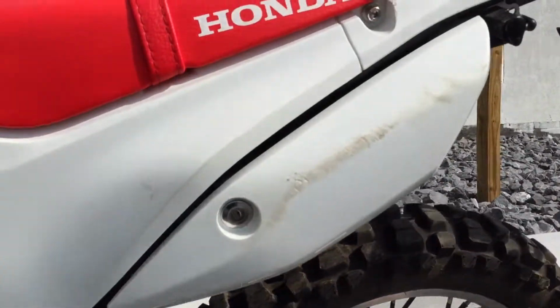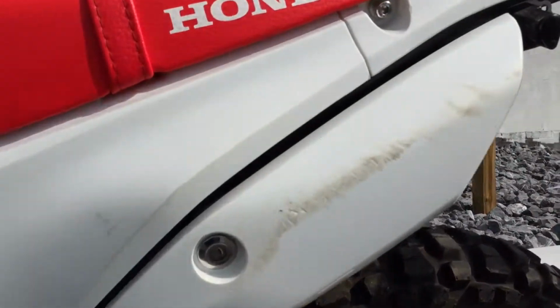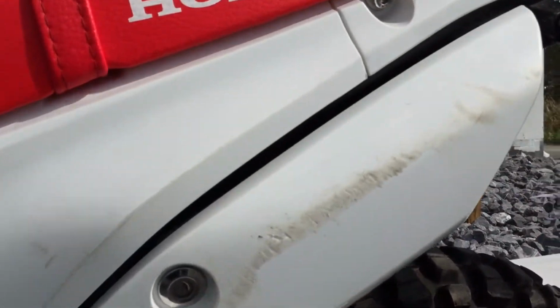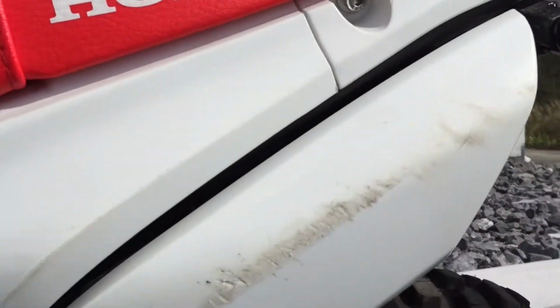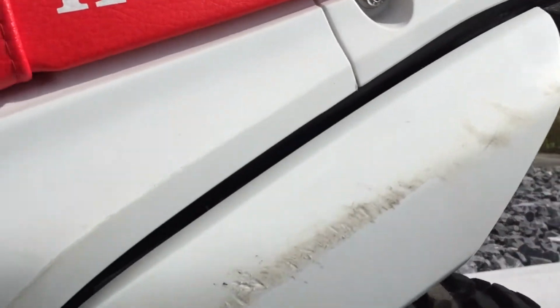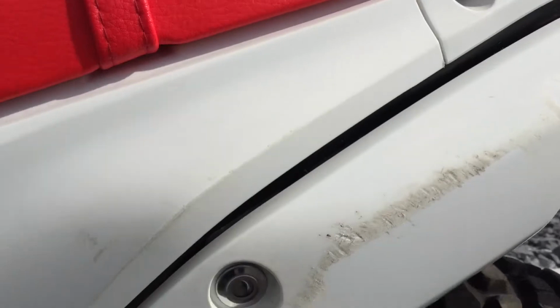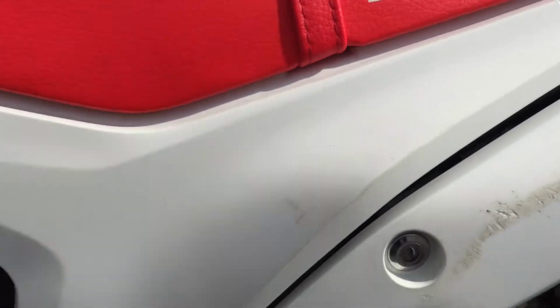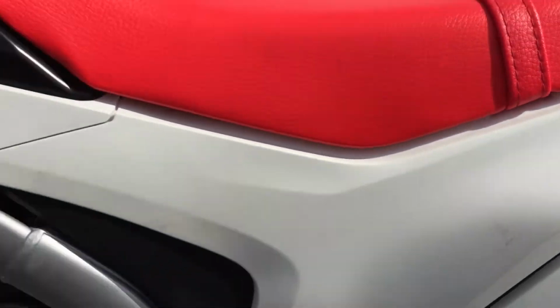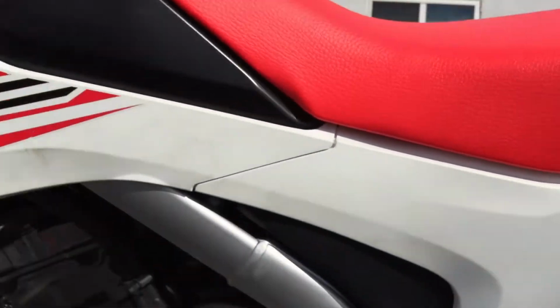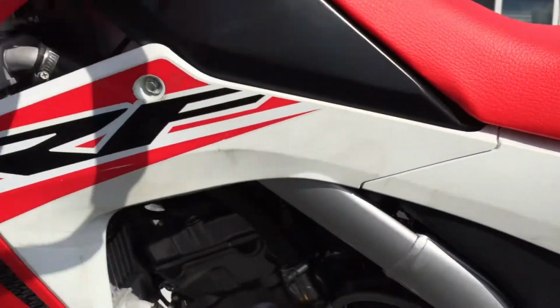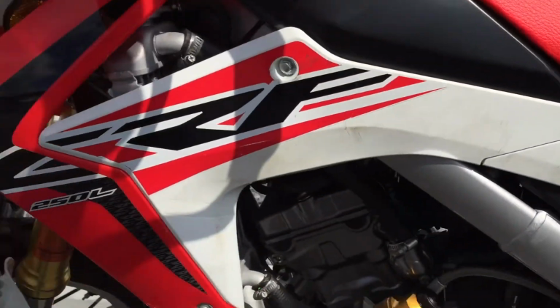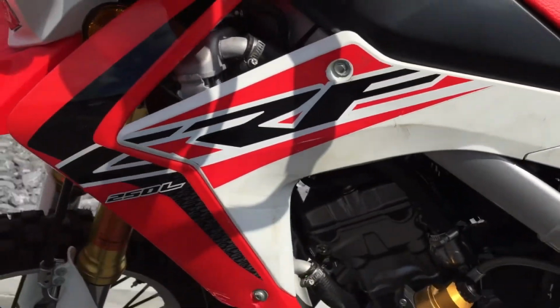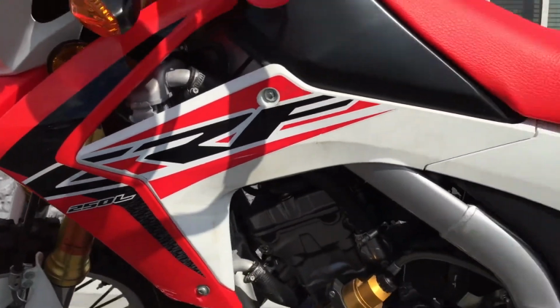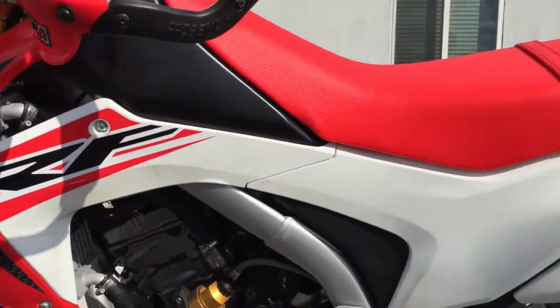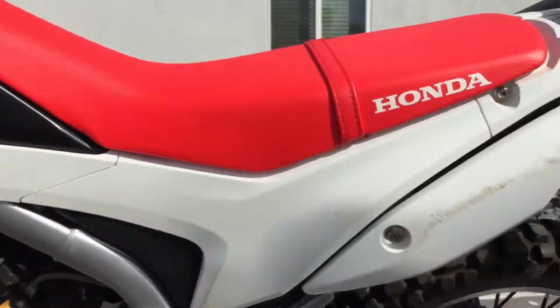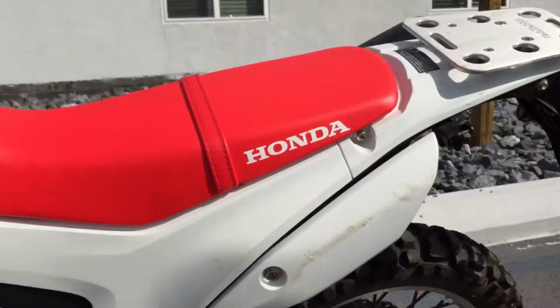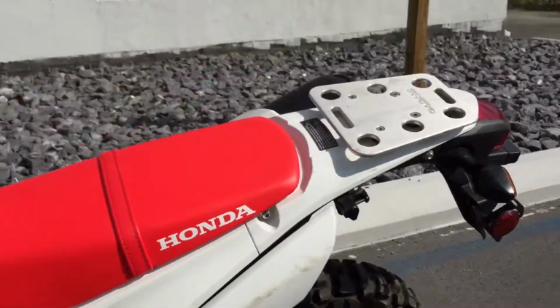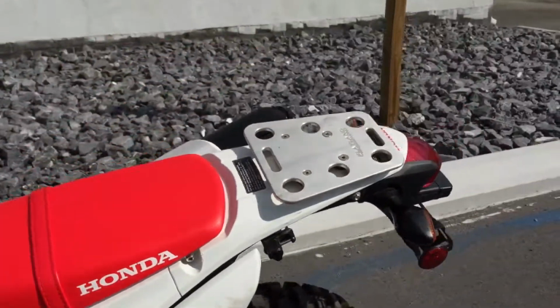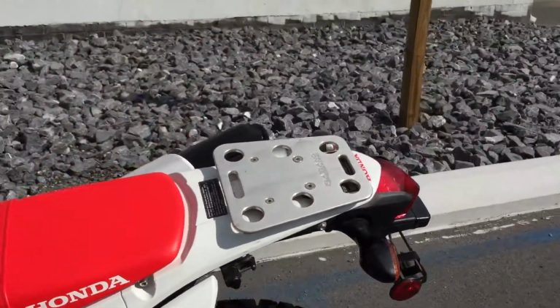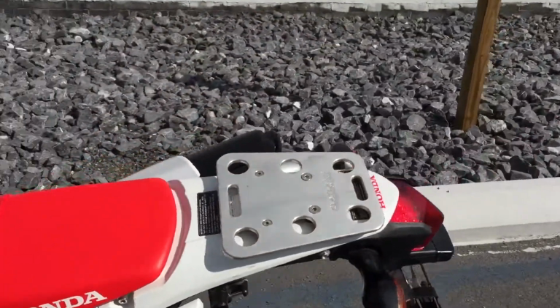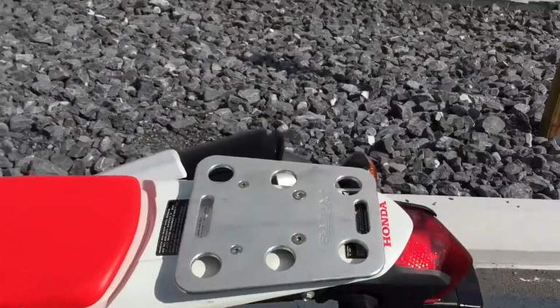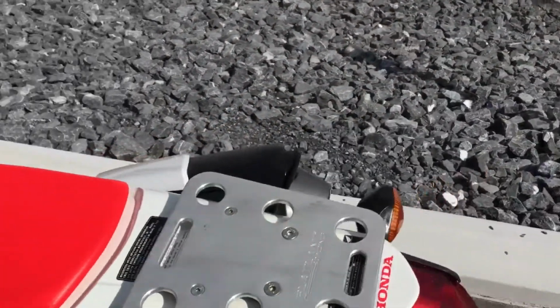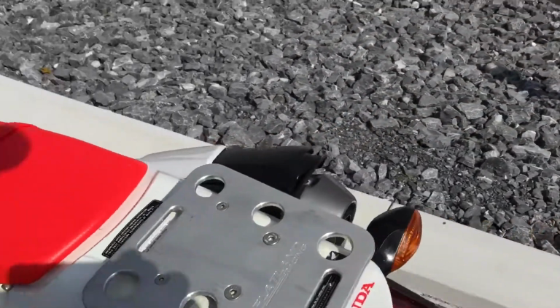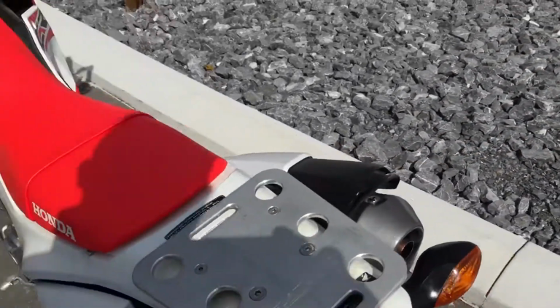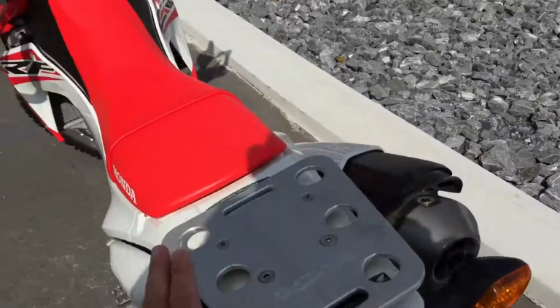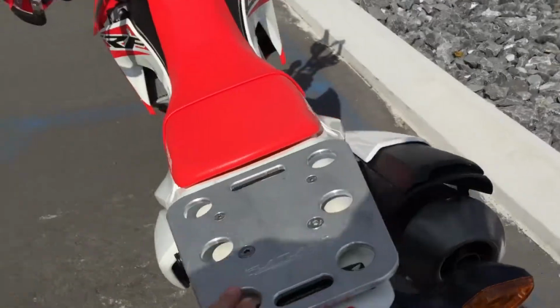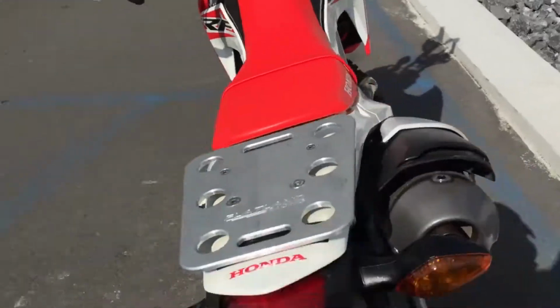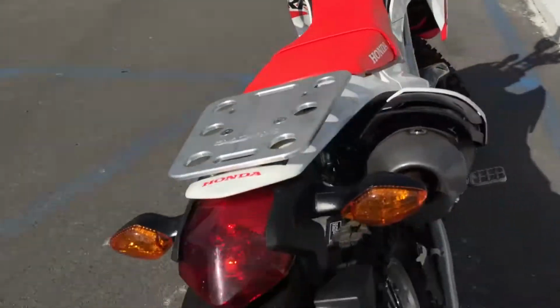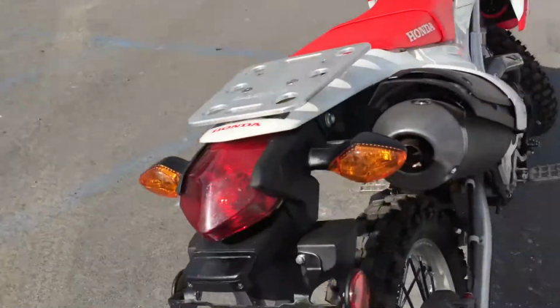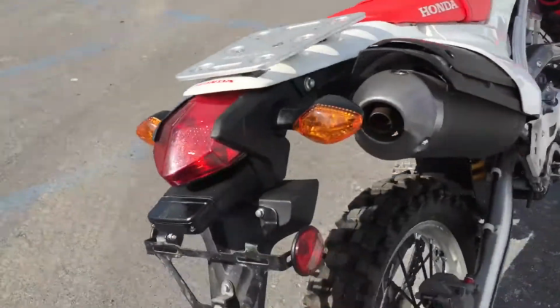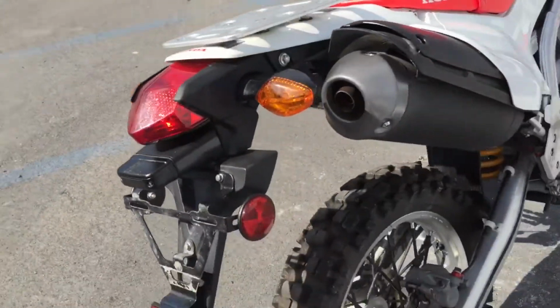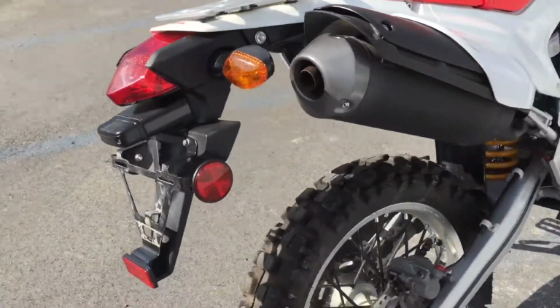A few scratches on the plastics but overall they look real good. Rear luggage rack.